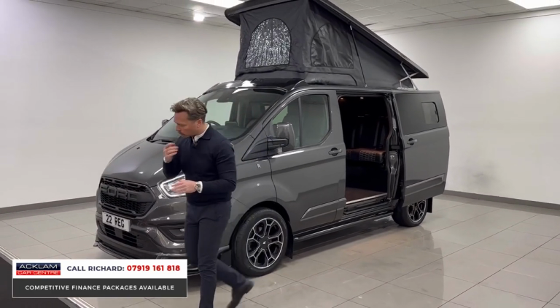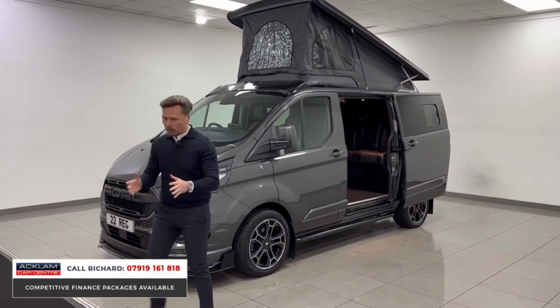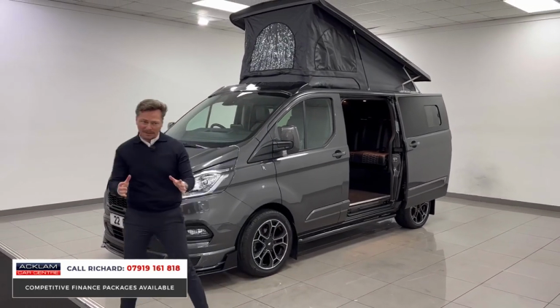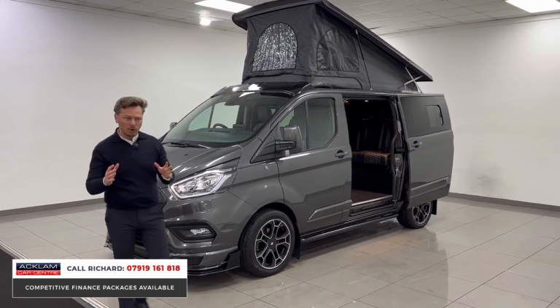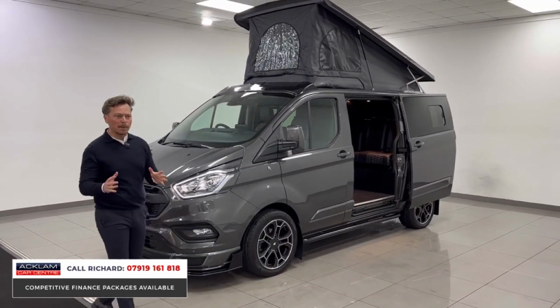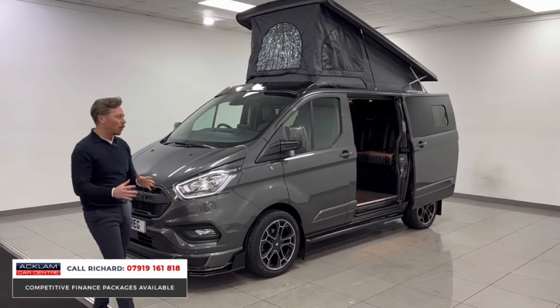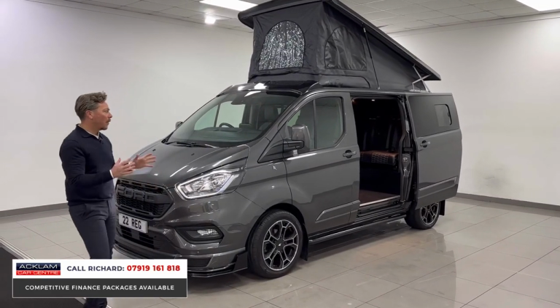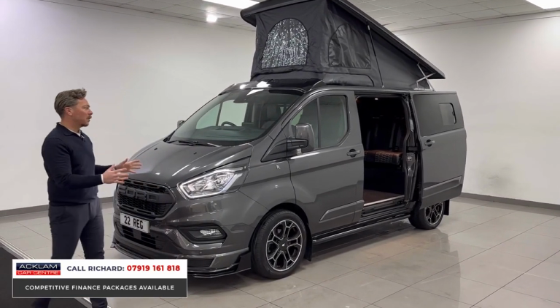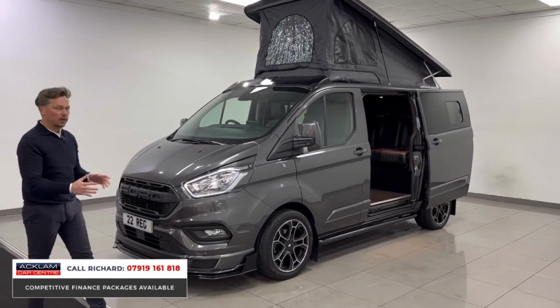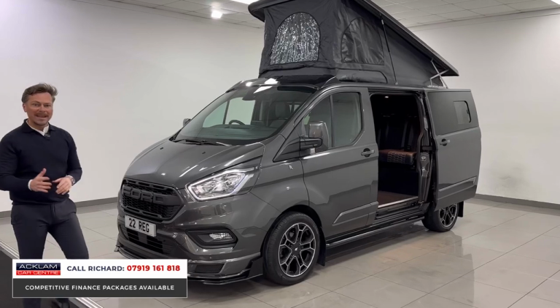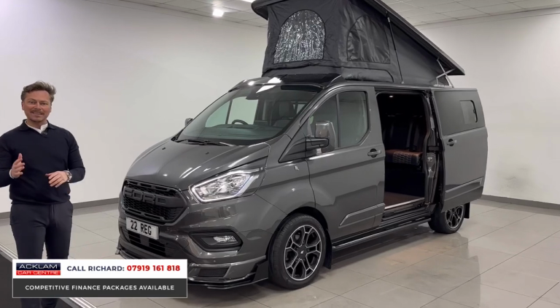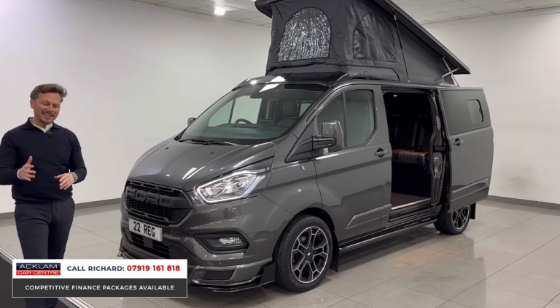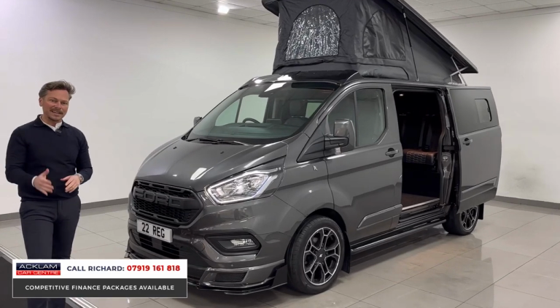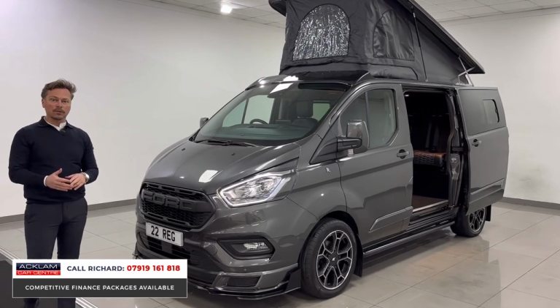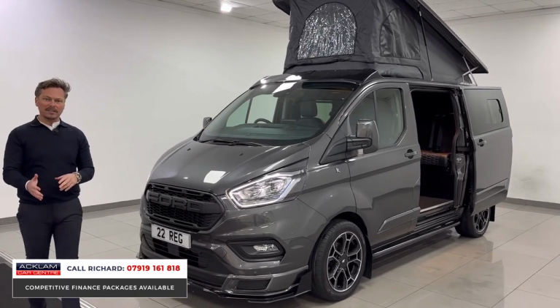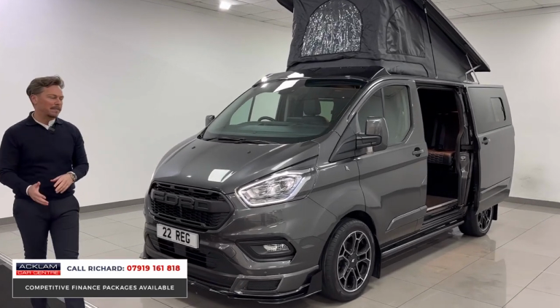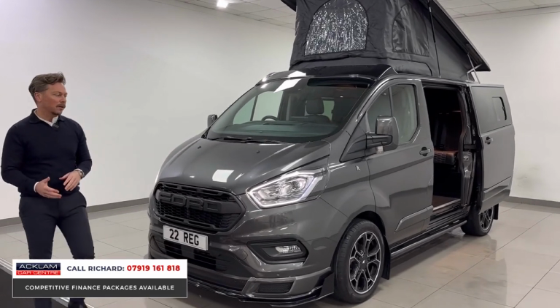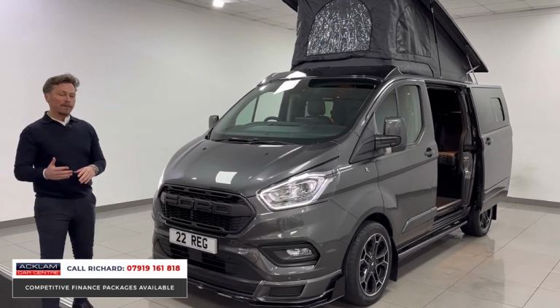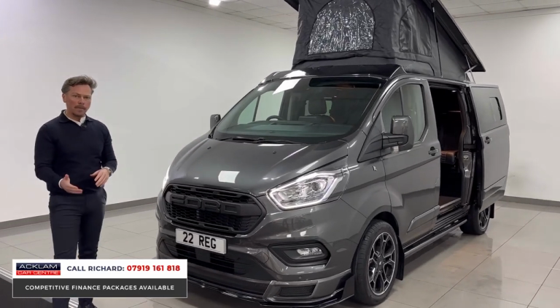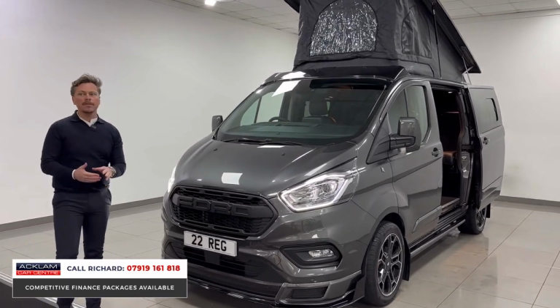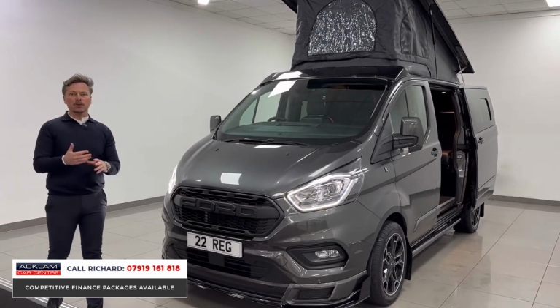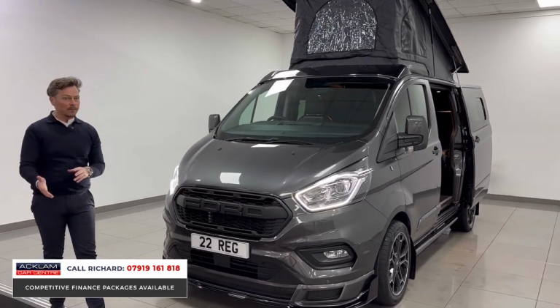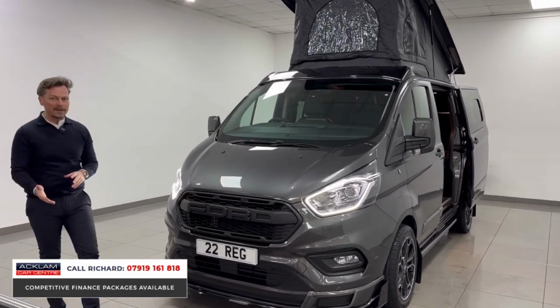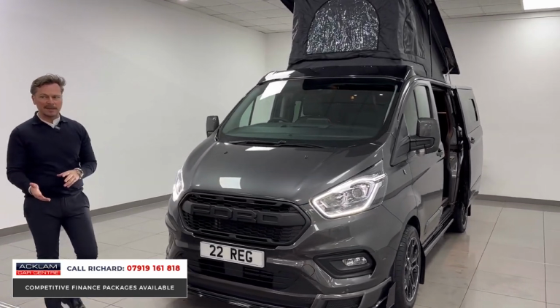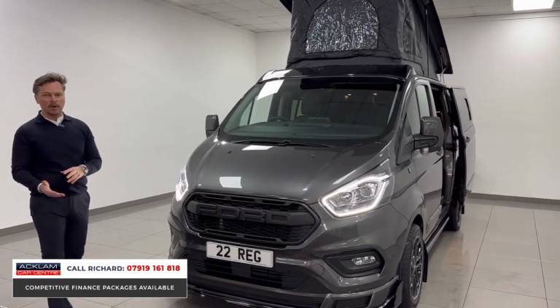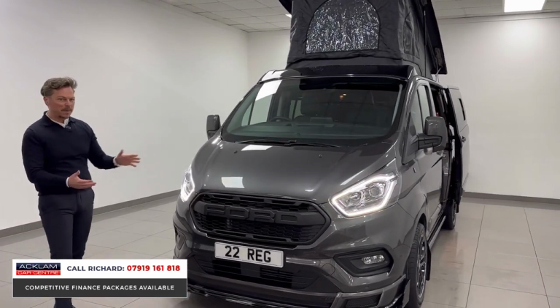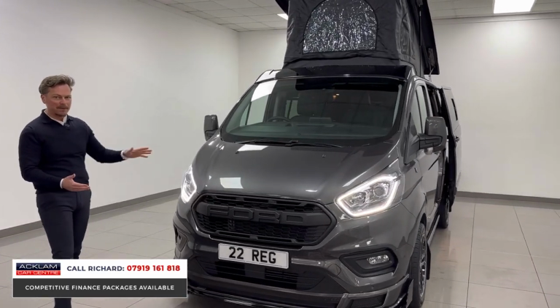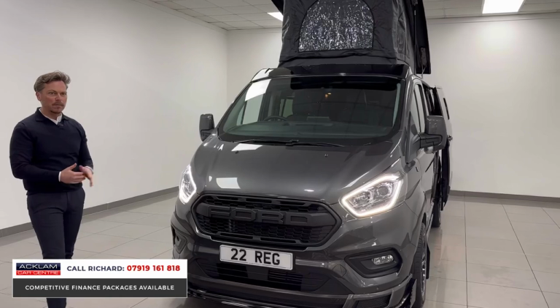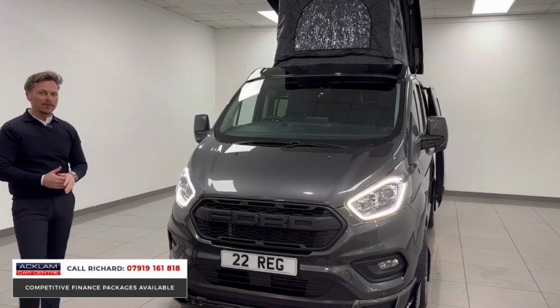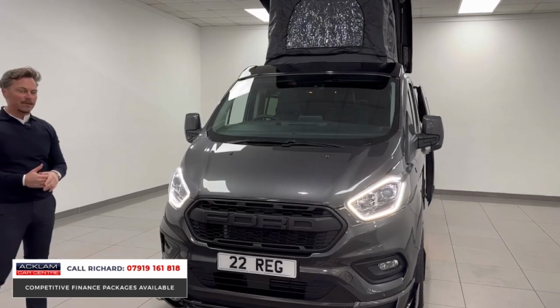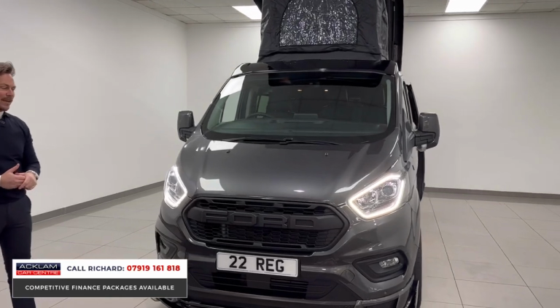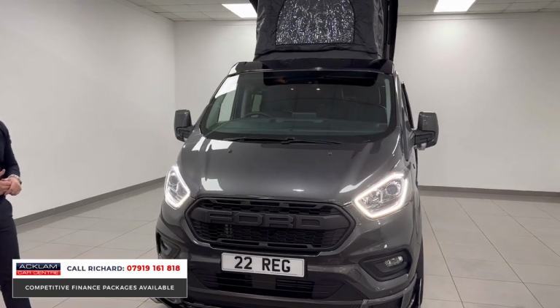So let's talk about what this offers you. It's a six-seat — six seatbelts — four berths. It'll comfortably sleep four, and you can probably get a few more in there if you really tried.